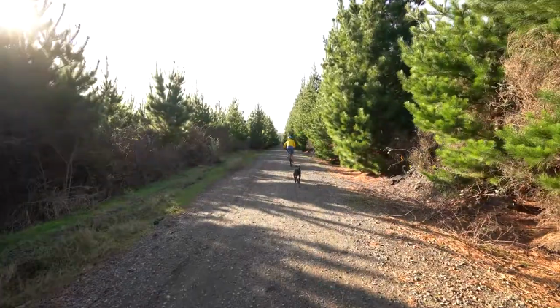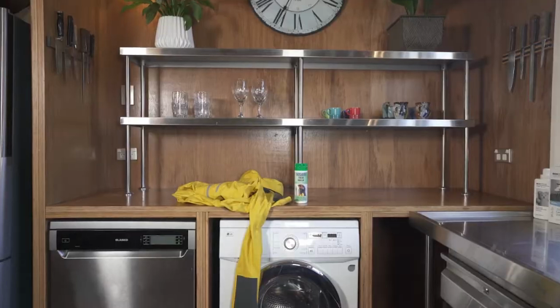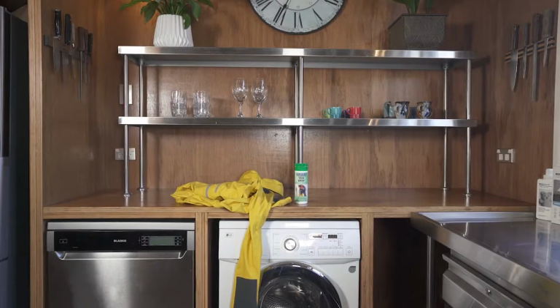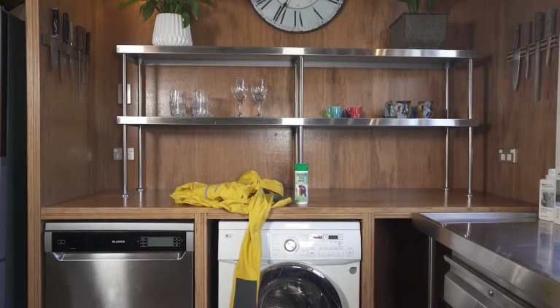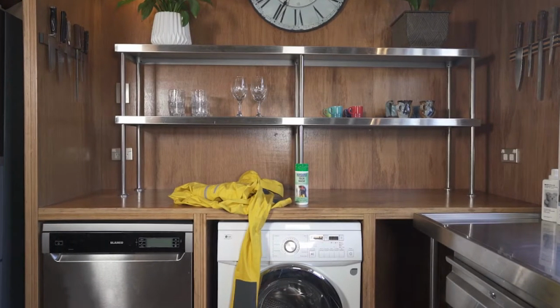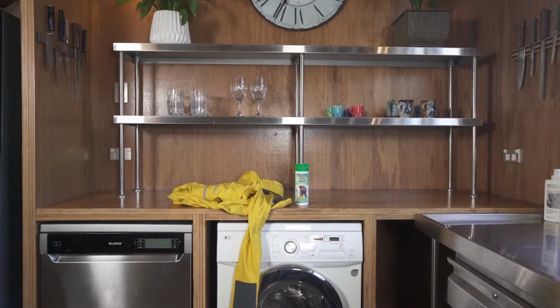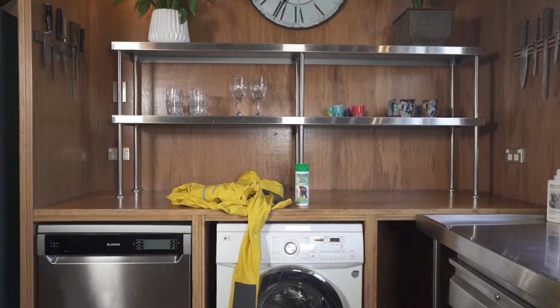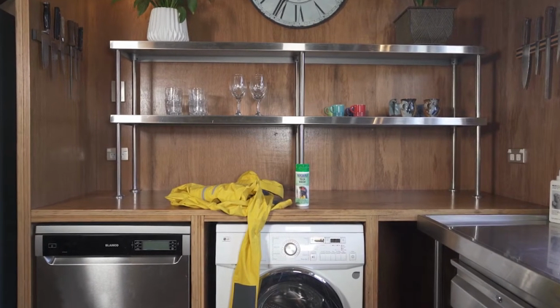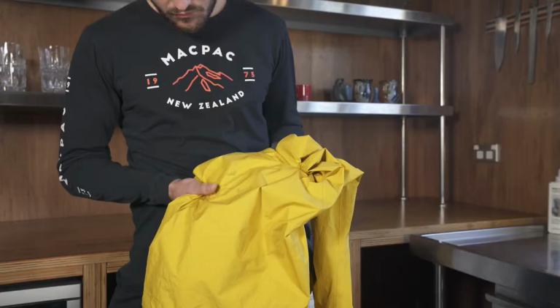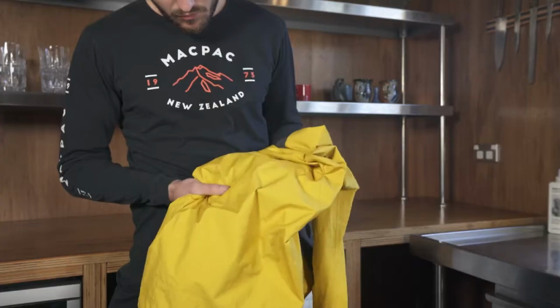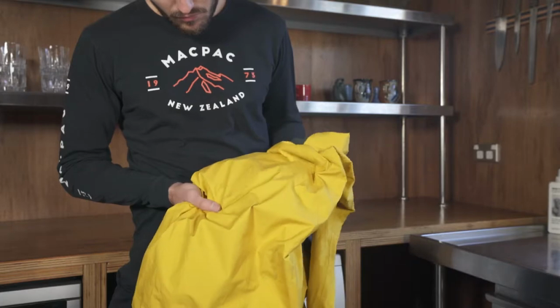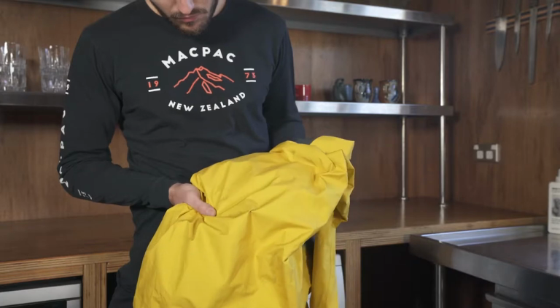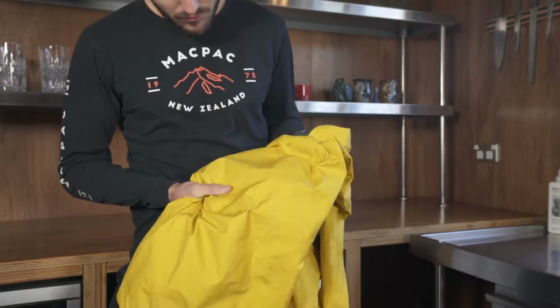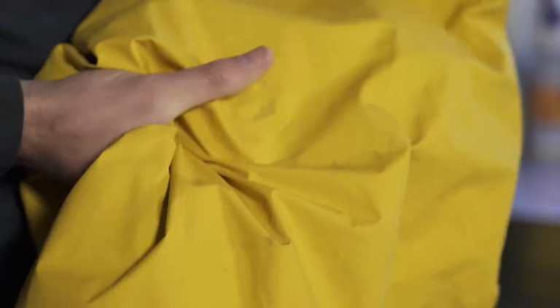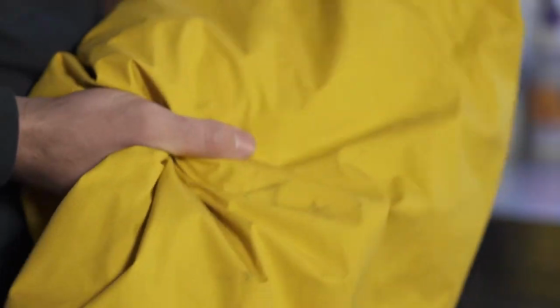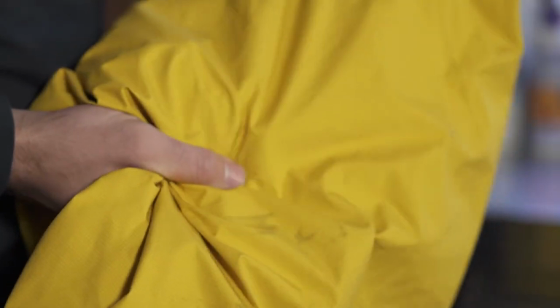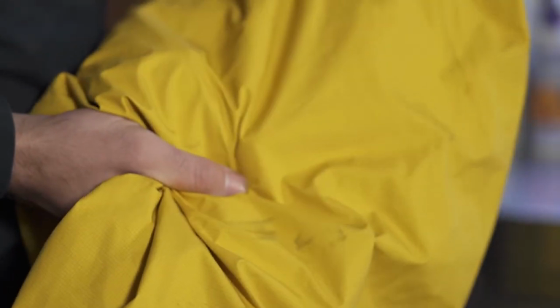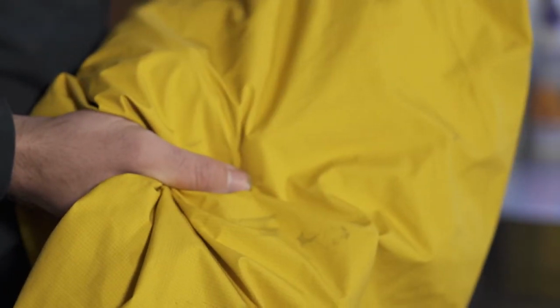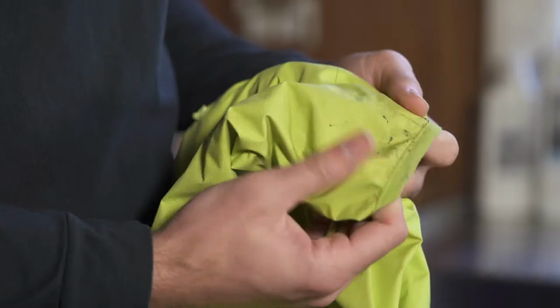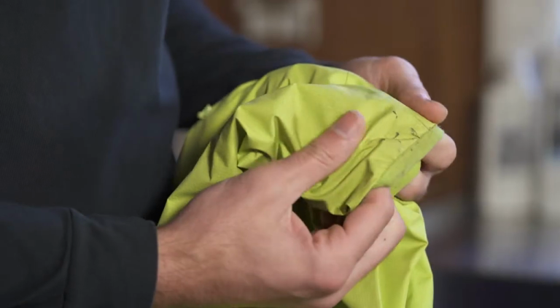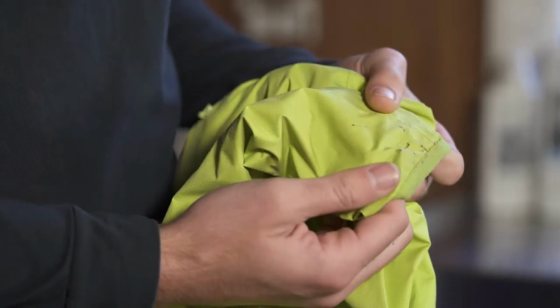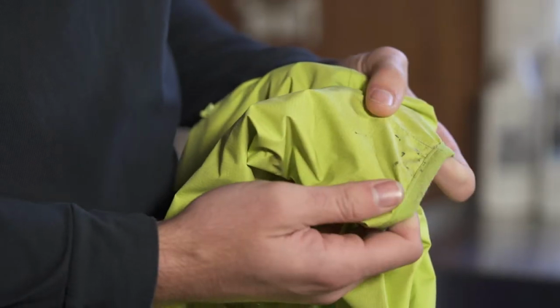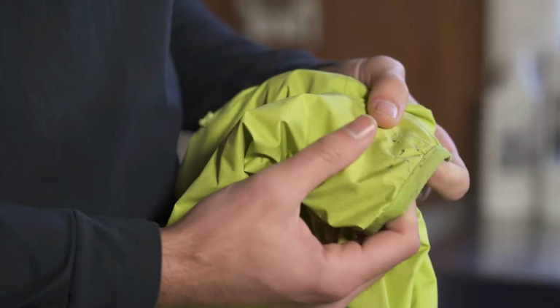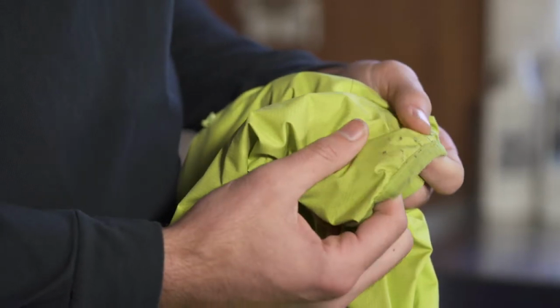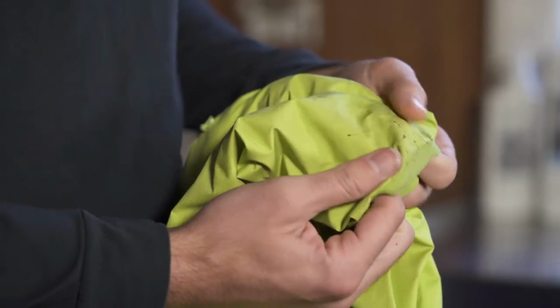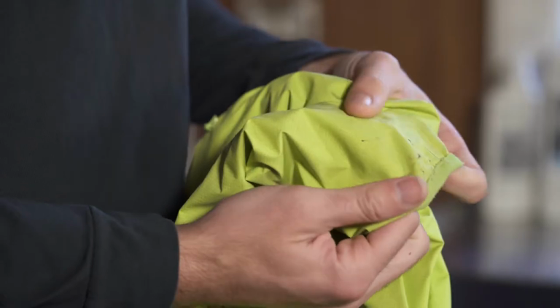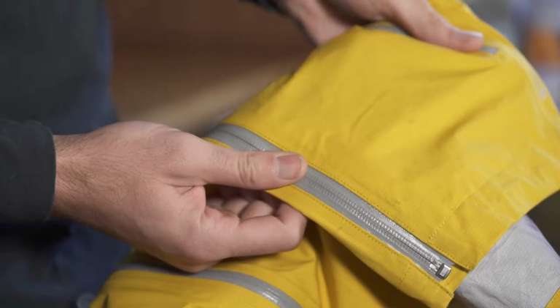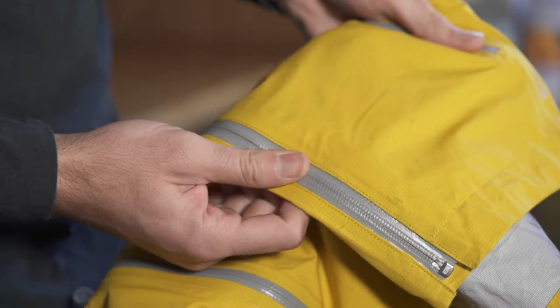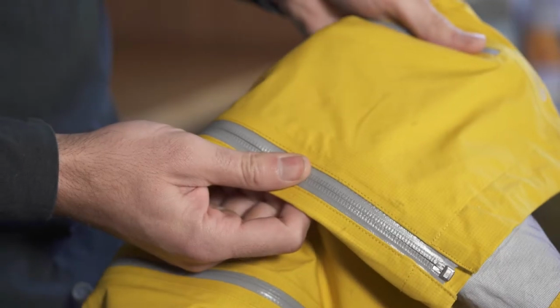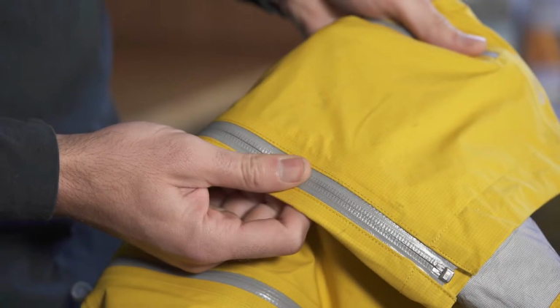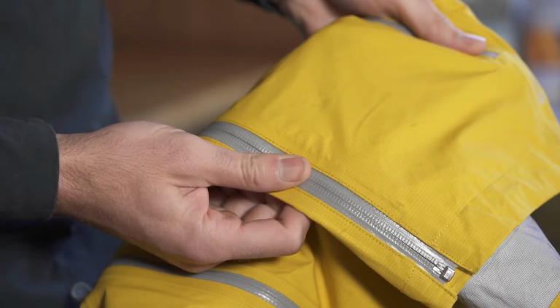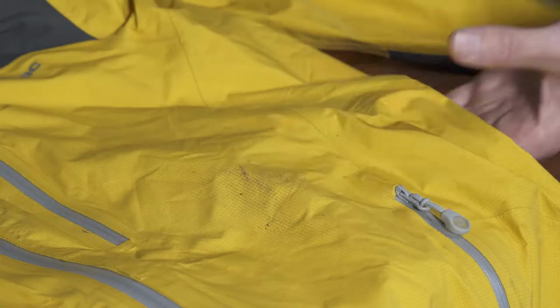One of the most important ways to care for your MacPak waterproof garment is to wash it regularly. This removes dirt and oils that can build up on the fabric and affect your jacket's performance.